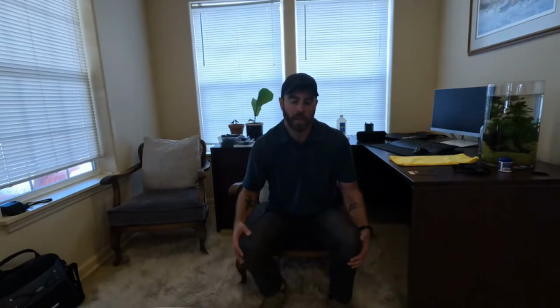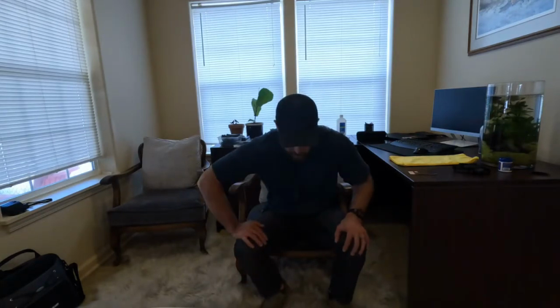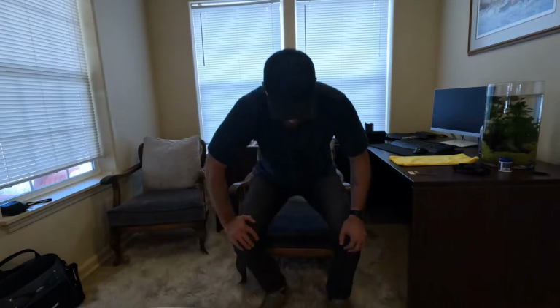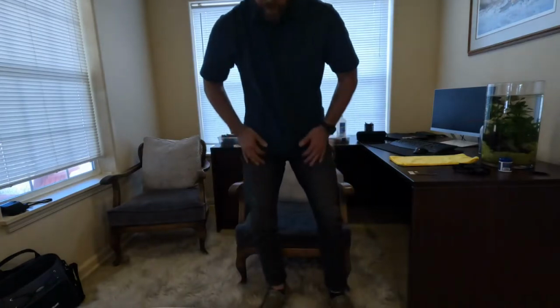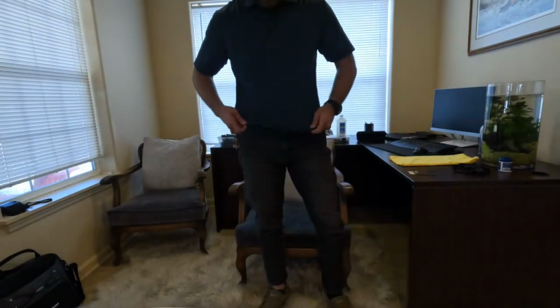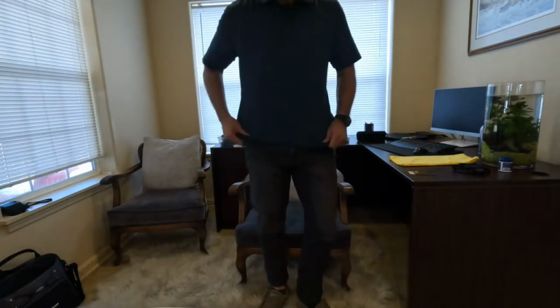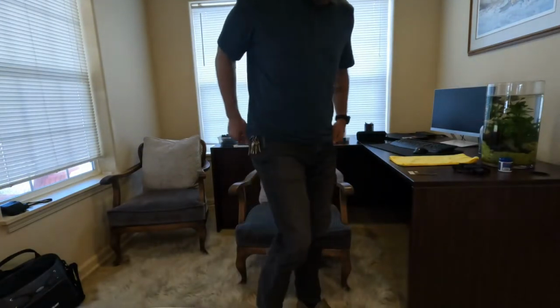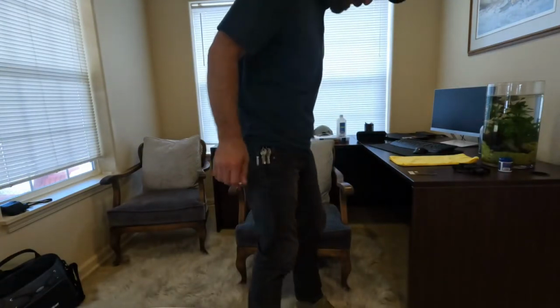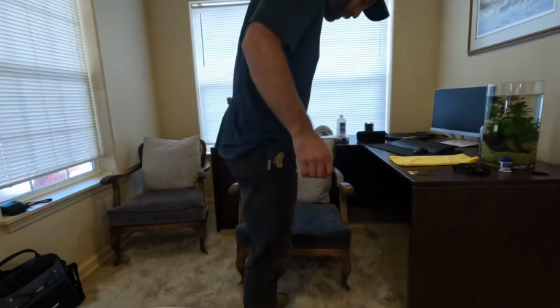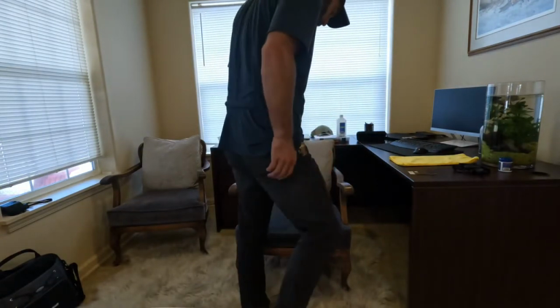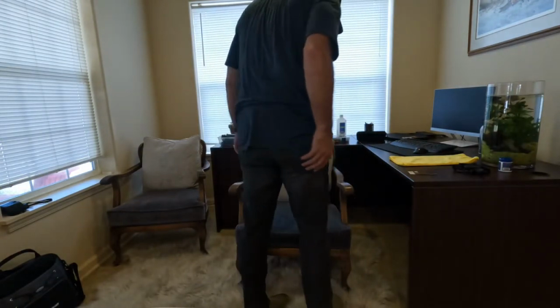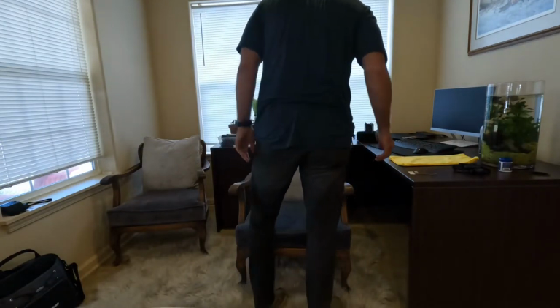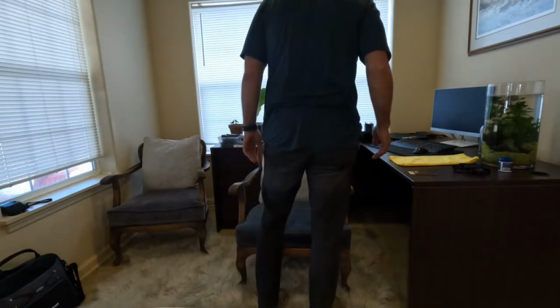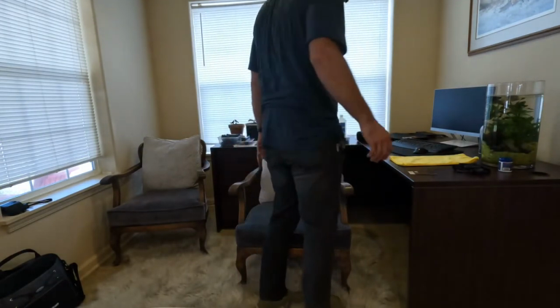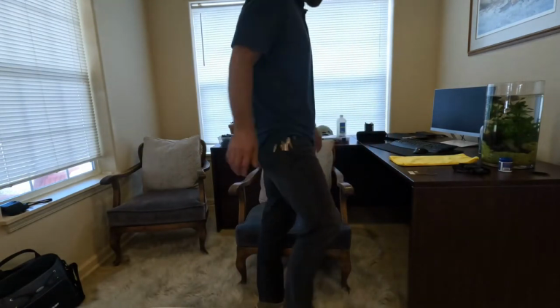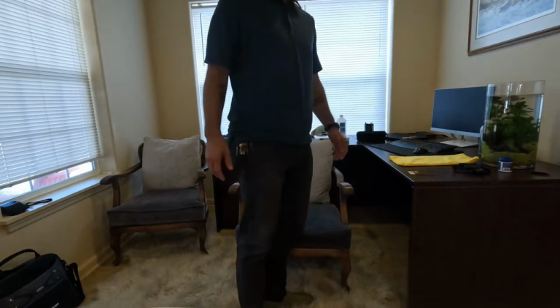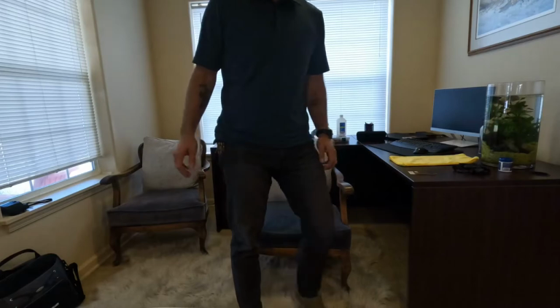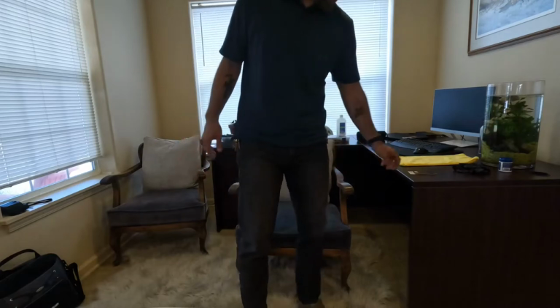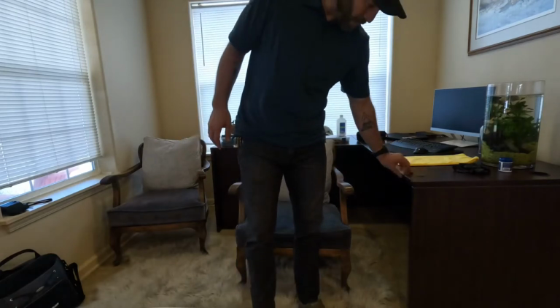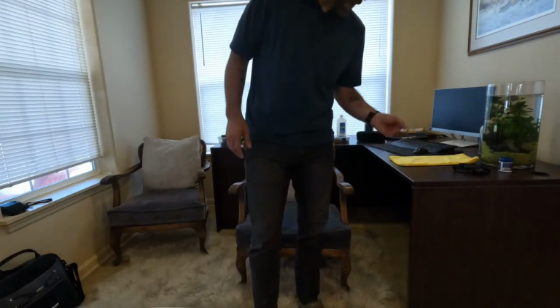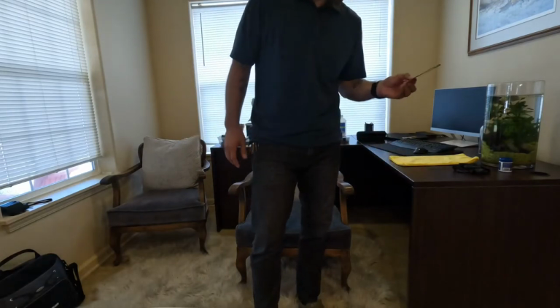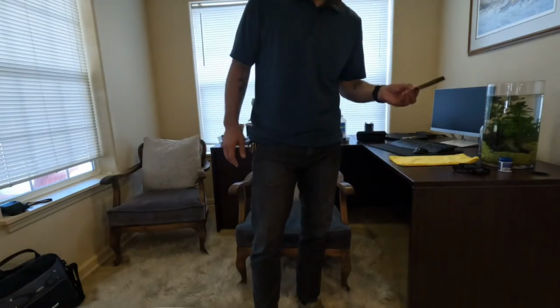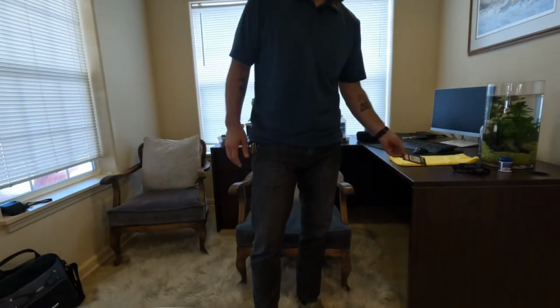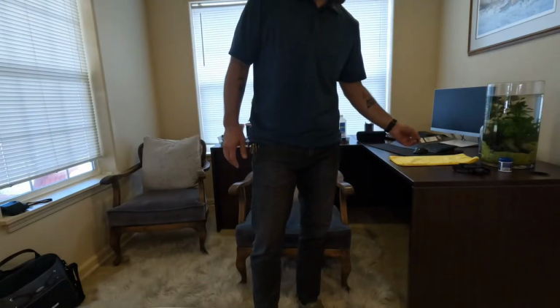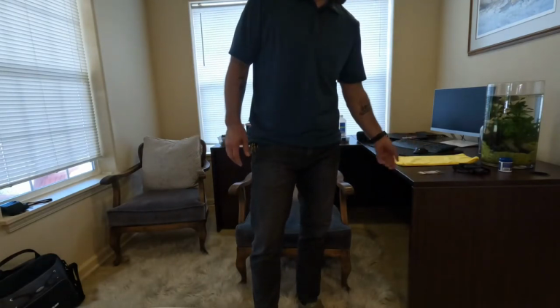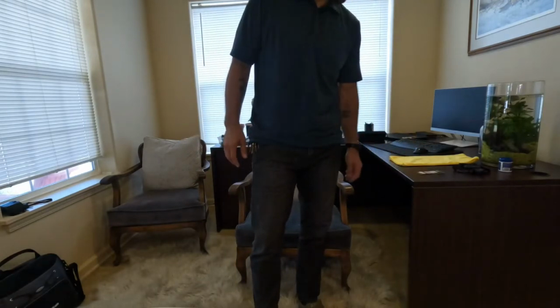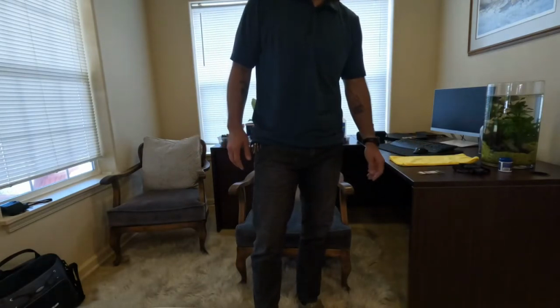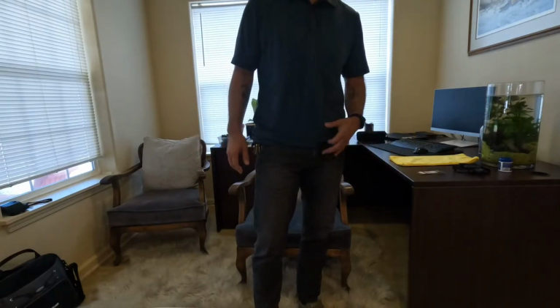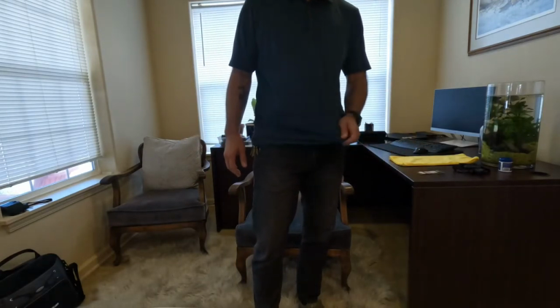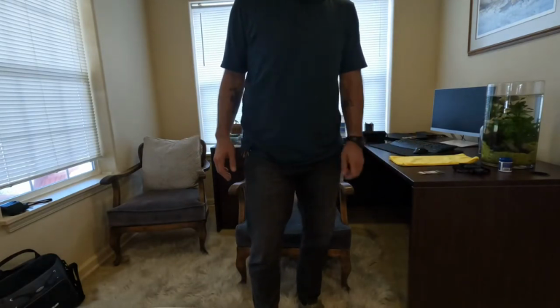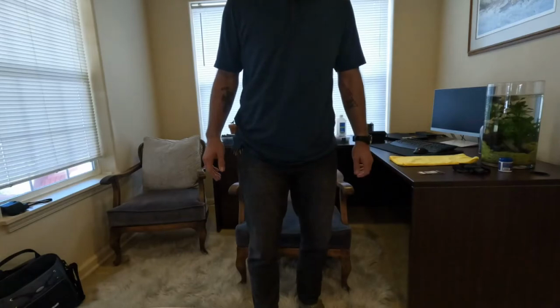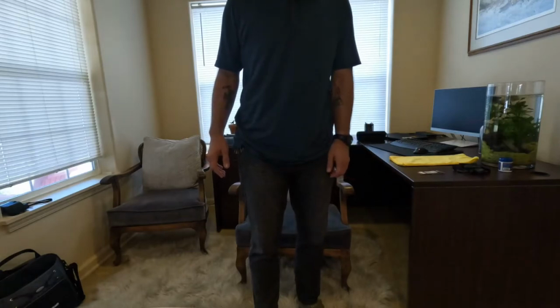I'll show them off right now. They're not bad looking — nothing too fancy. They are a little pricey. These were $85 a piece at the 5.11 retail store in Tualatin, Oregon.